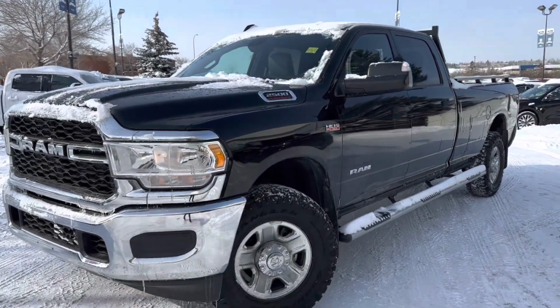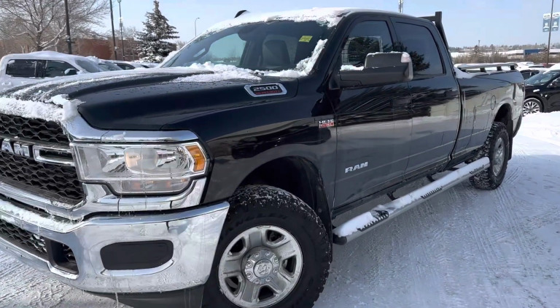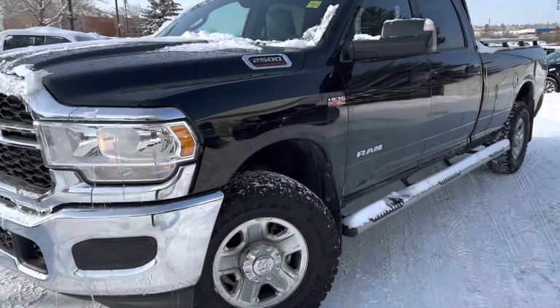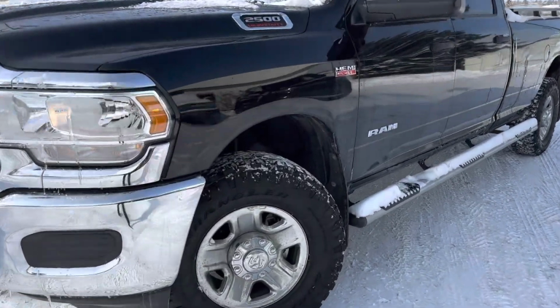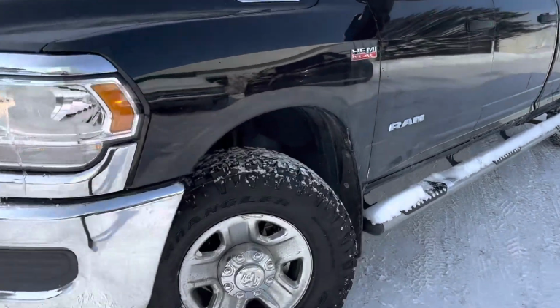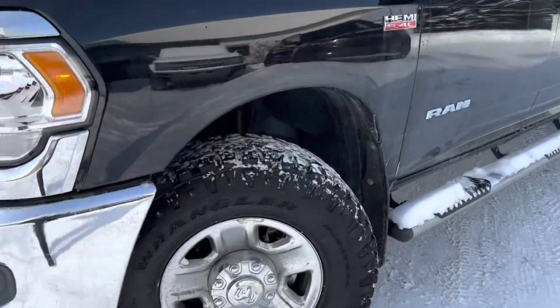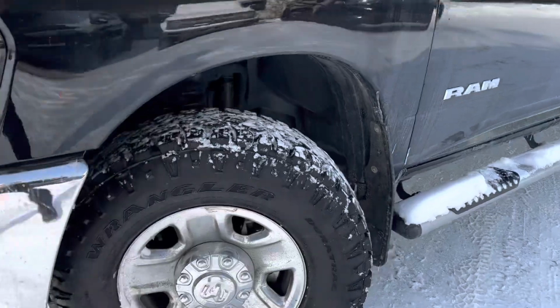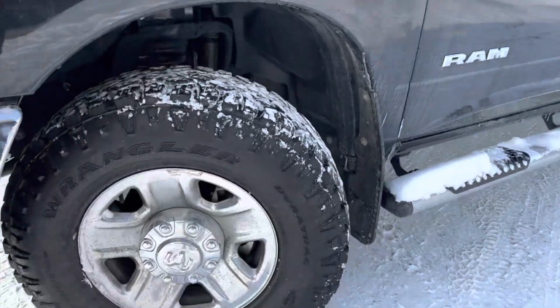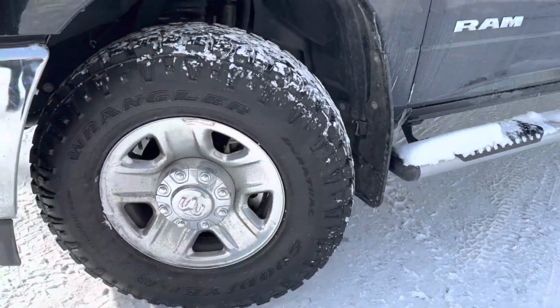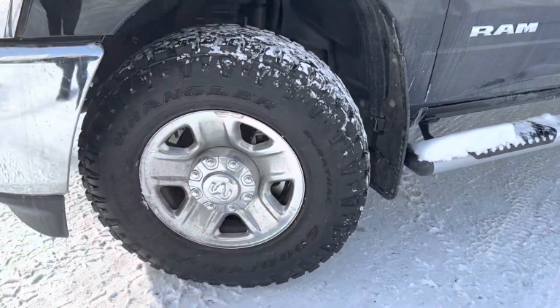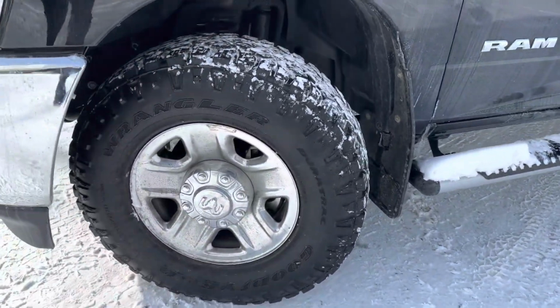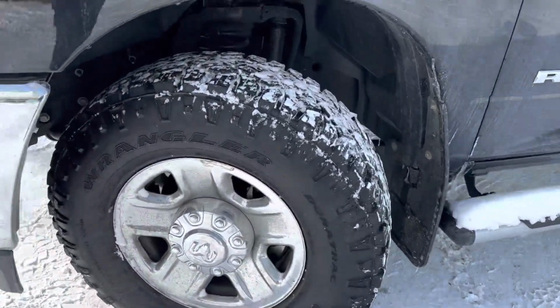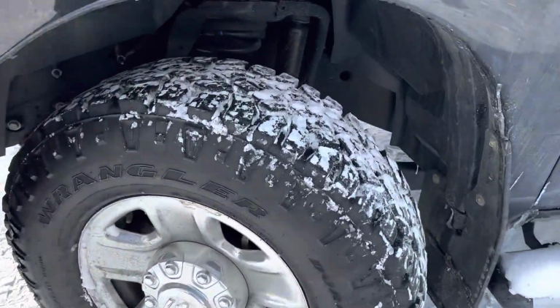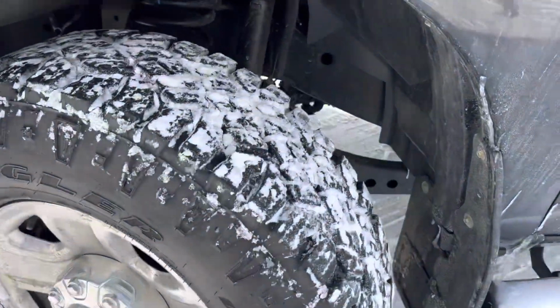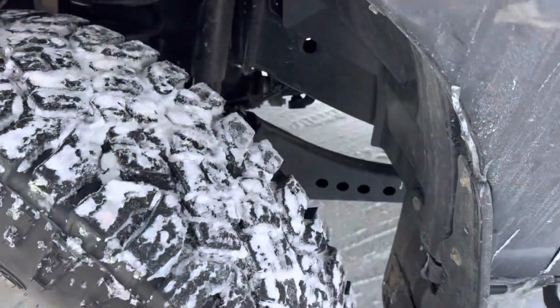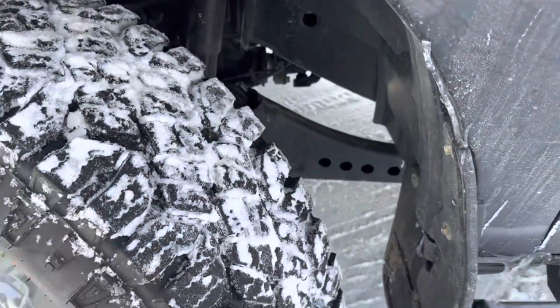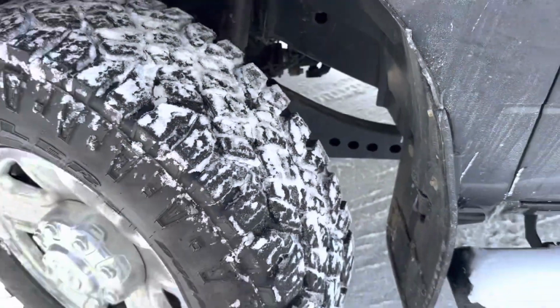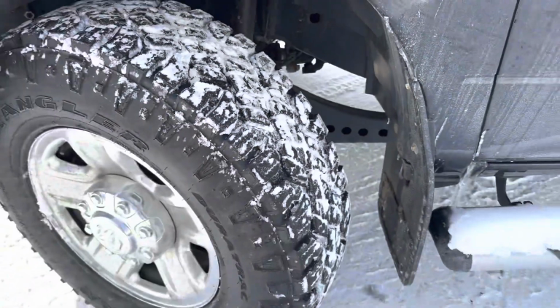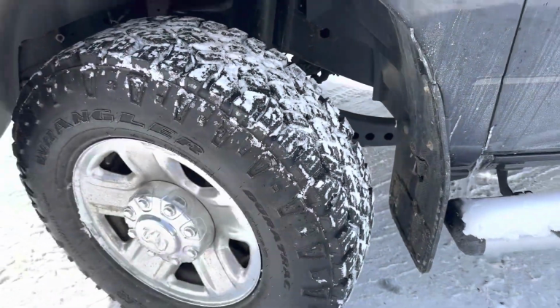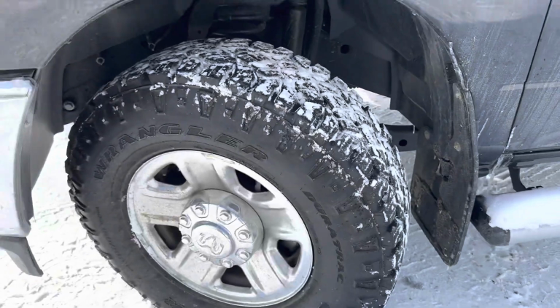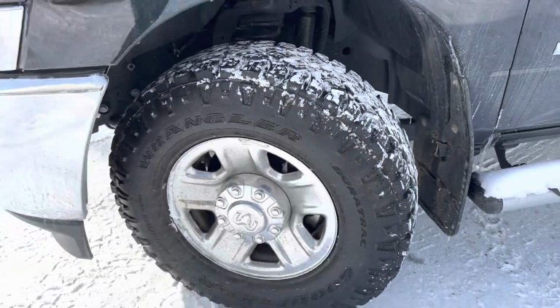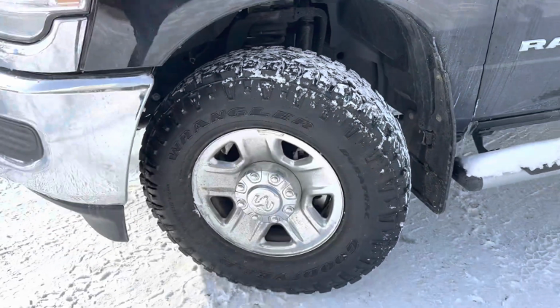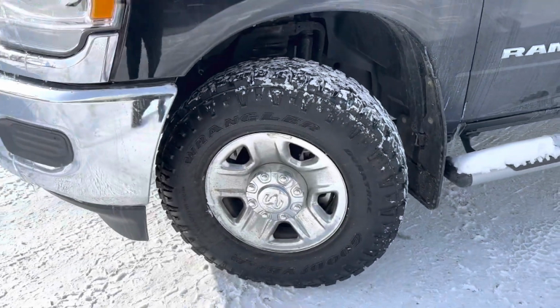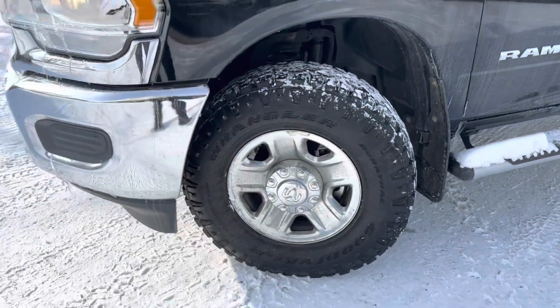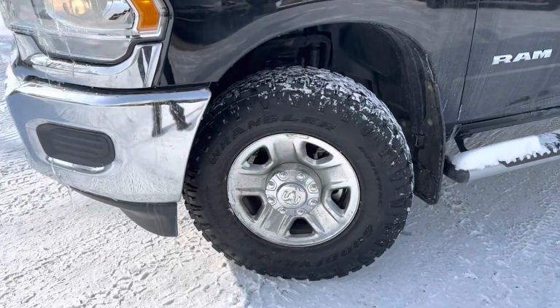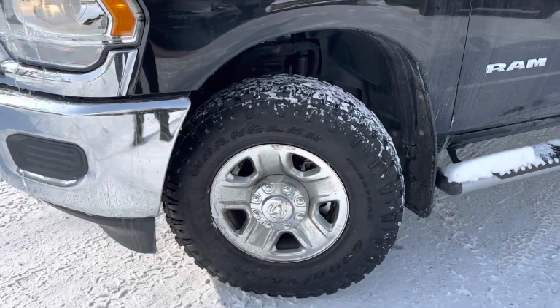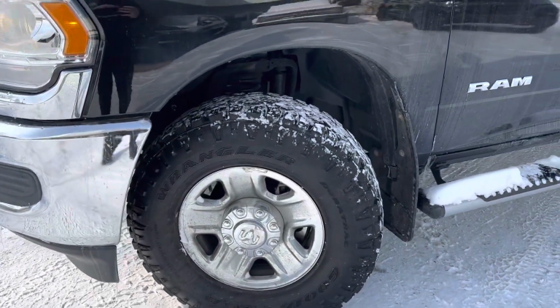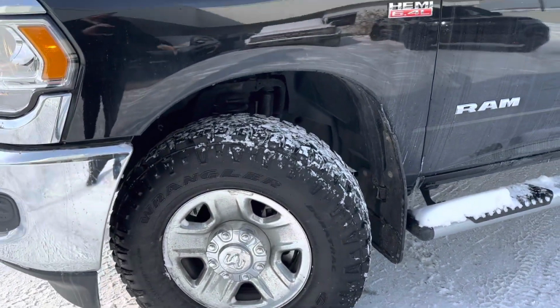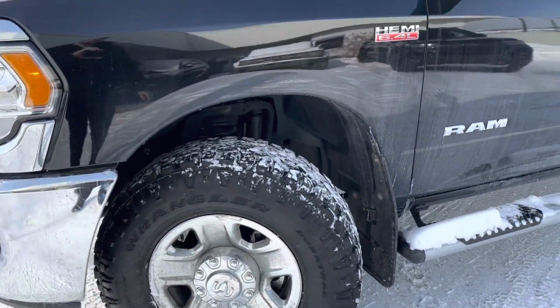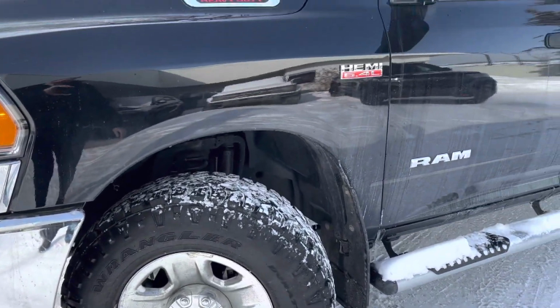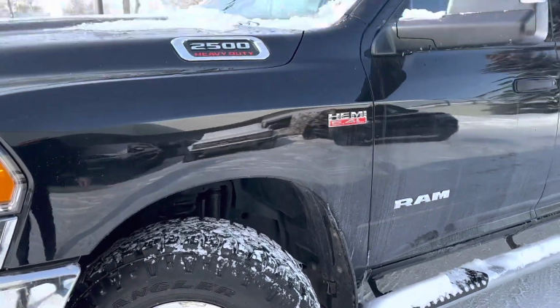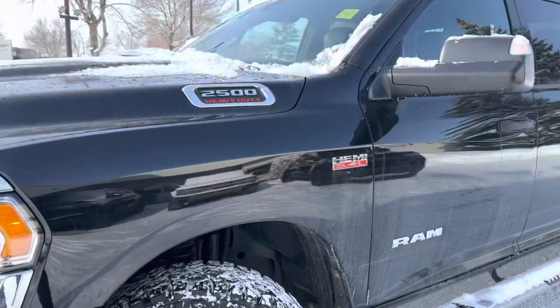Starting up, my favorite thing about this truck has got to be these Goodyear Wrangler Duratrac tires. Super aggressive tread pattern here. Great in the snow and you can use them all year round as well. I love these tires — have to have them on a truck in my opinion.